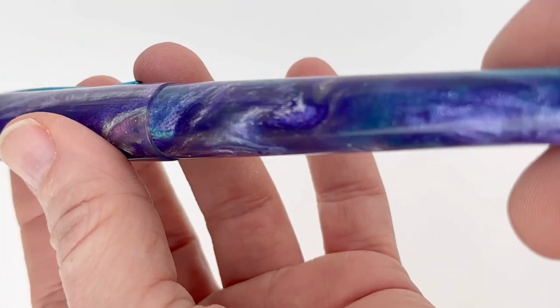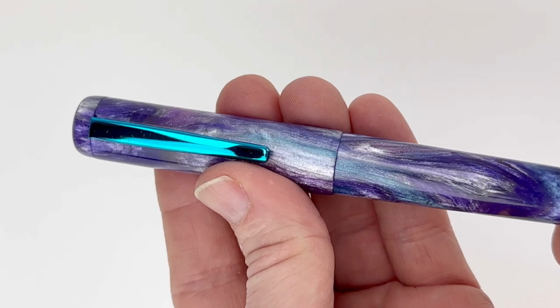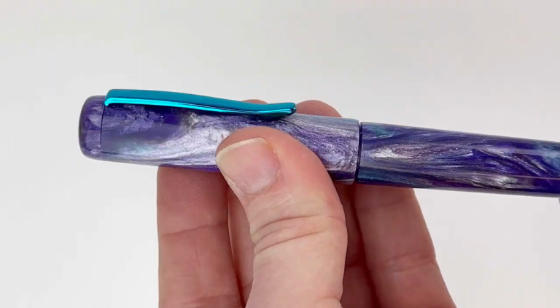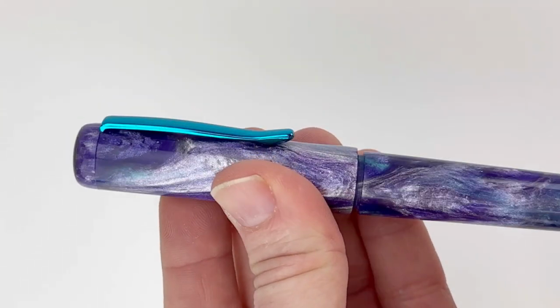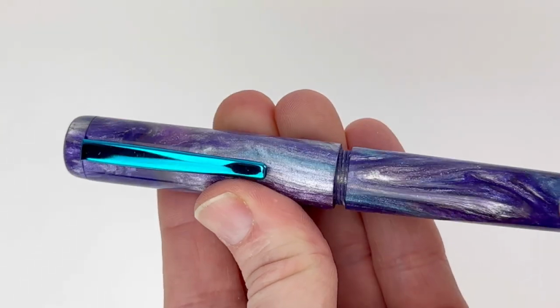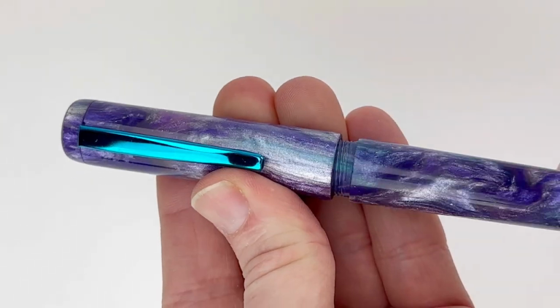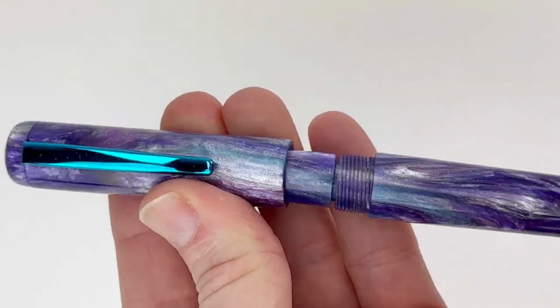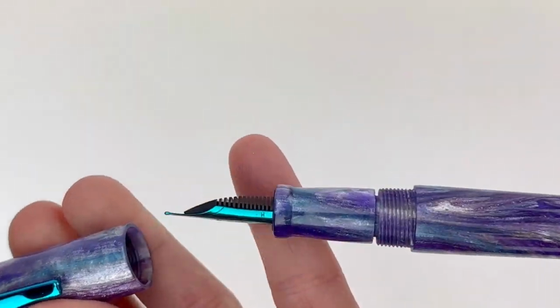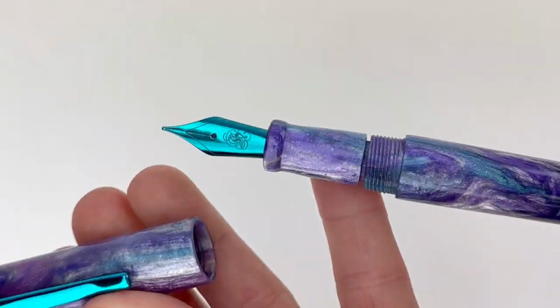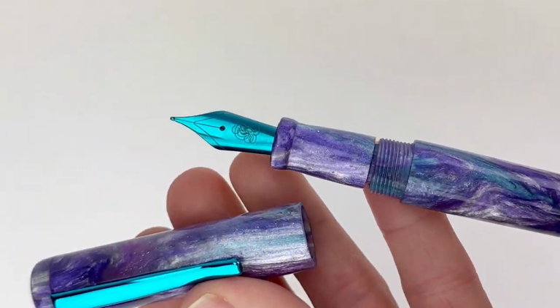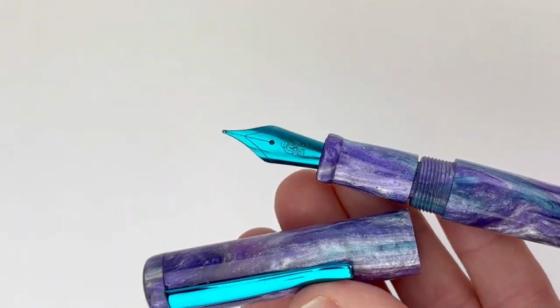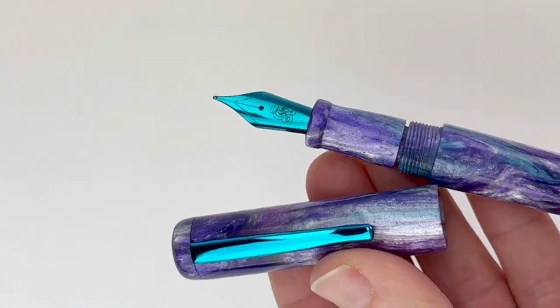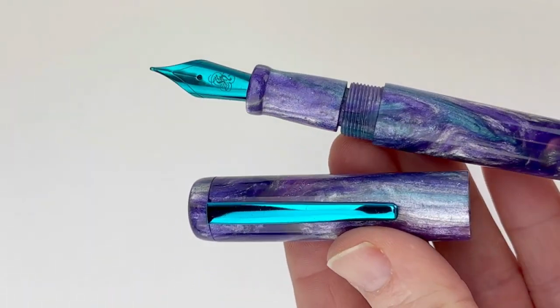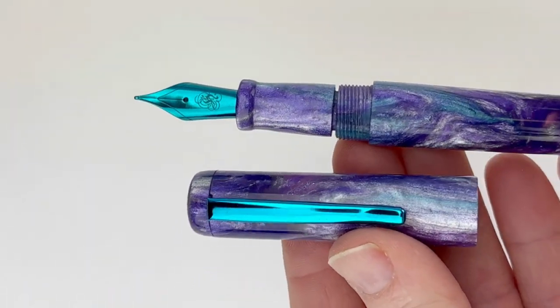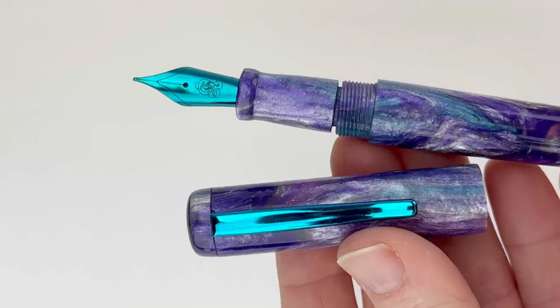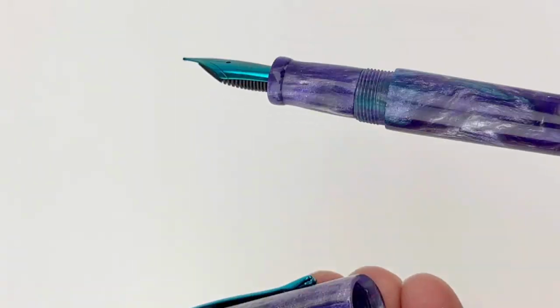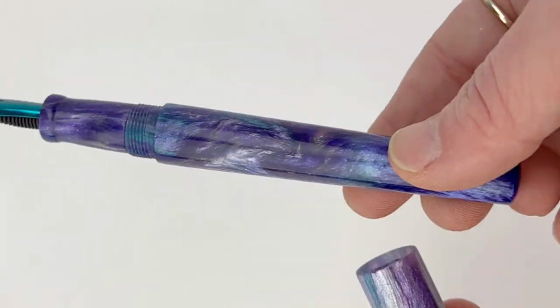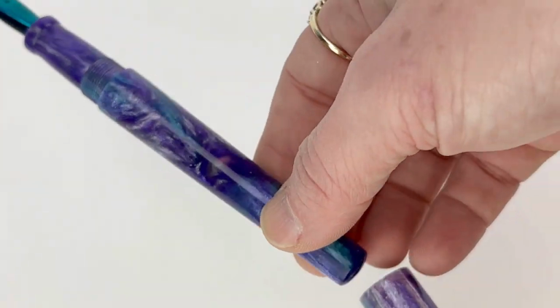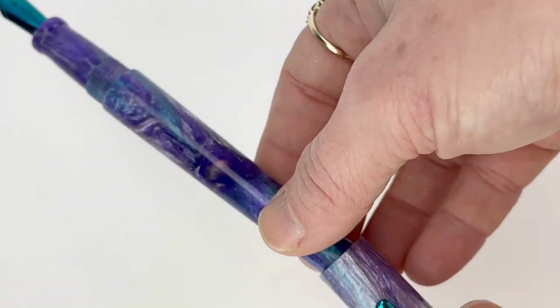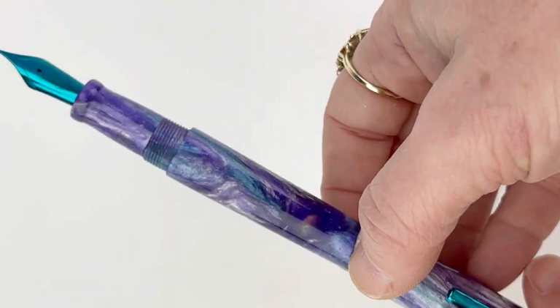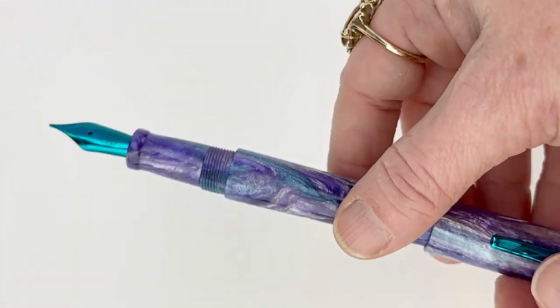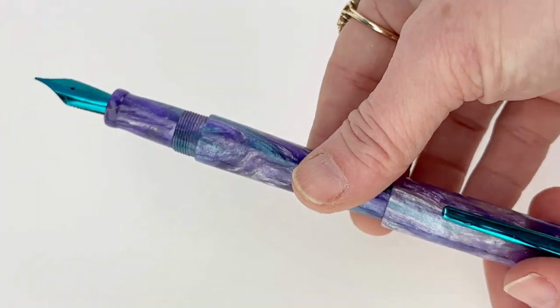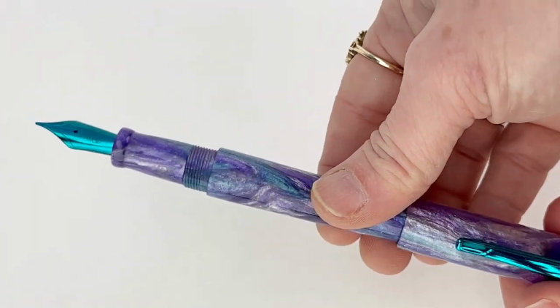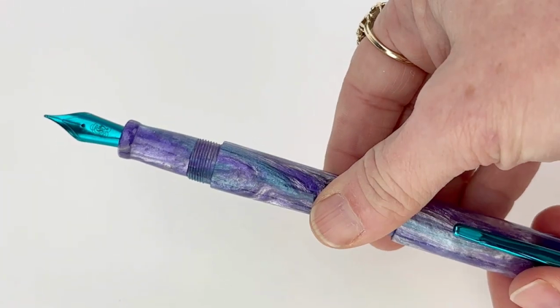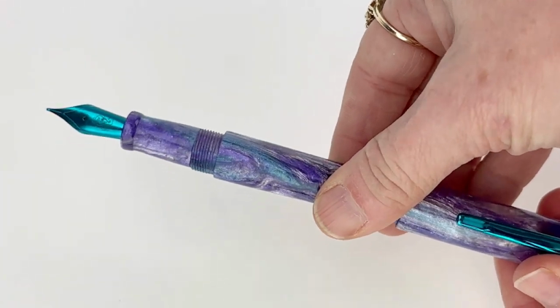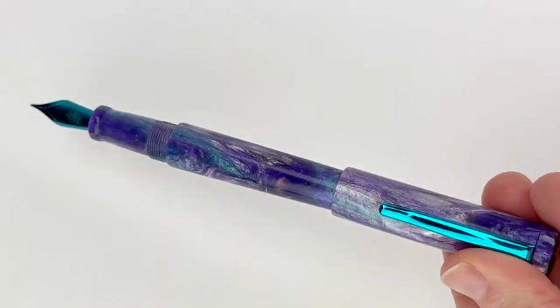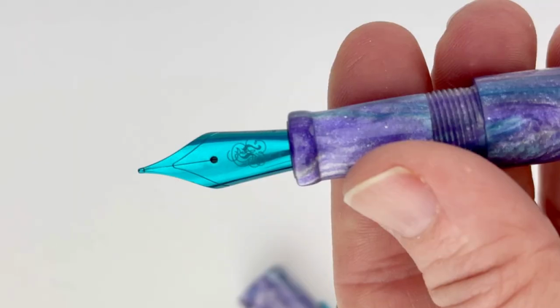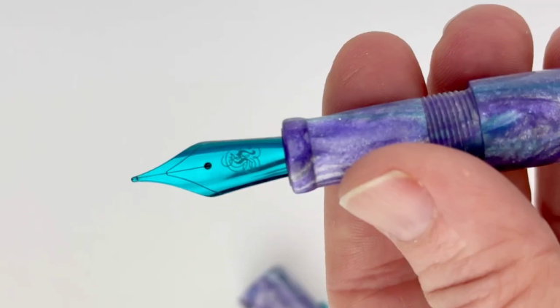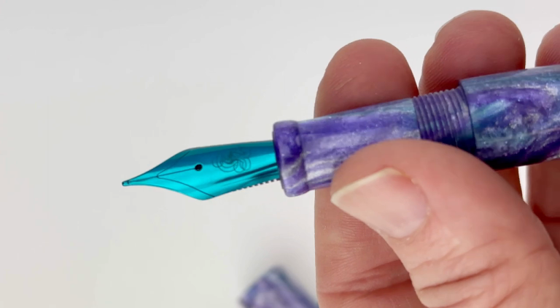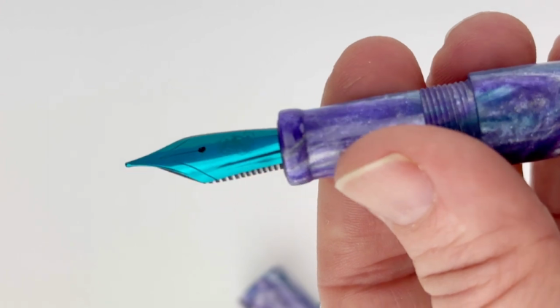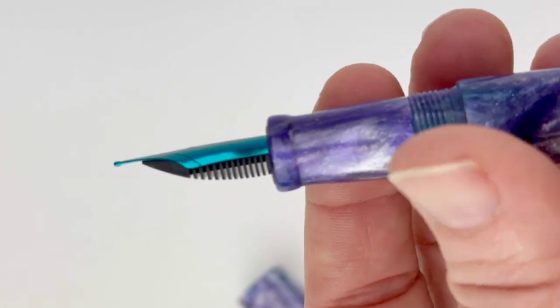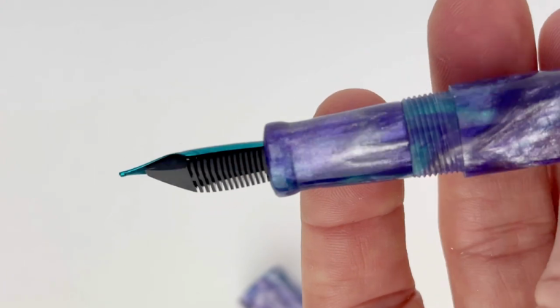You again see the Heinz logo on that finial, and it is a threaded cap. The nib also matches the trim, and these nibs are electroplated with a nanoceramic, so they're durable and they have good ink flow.